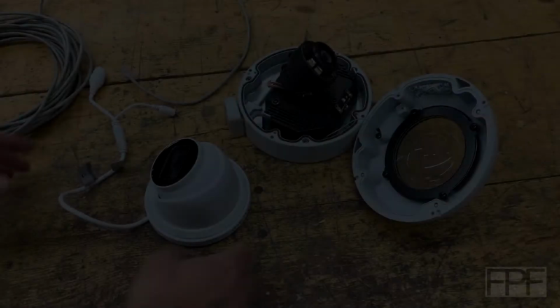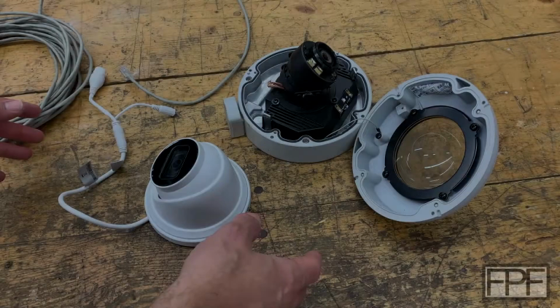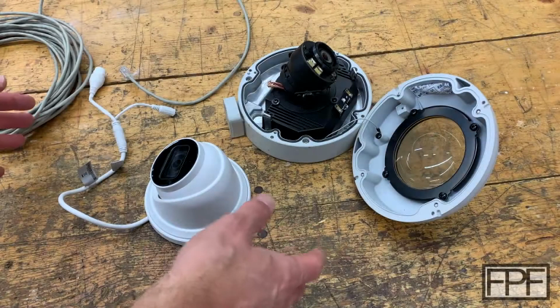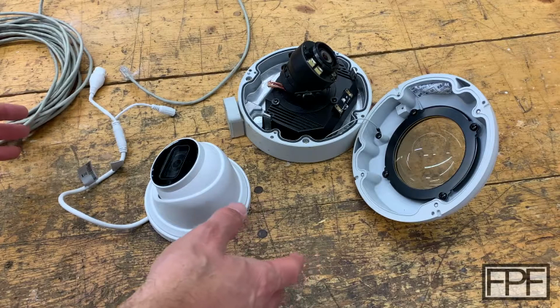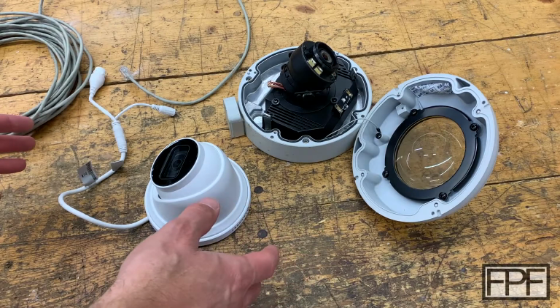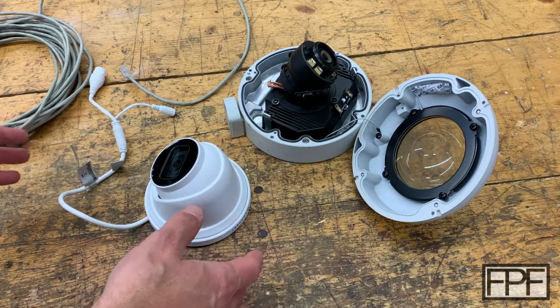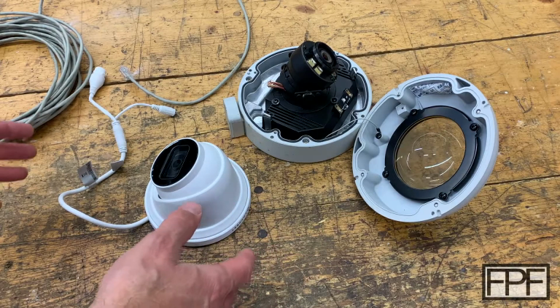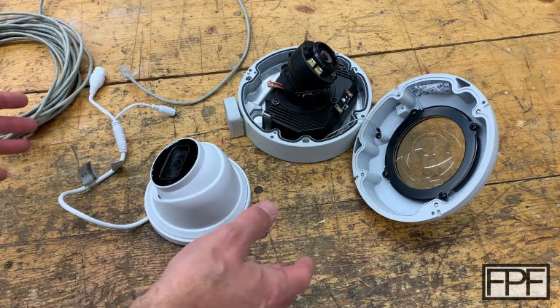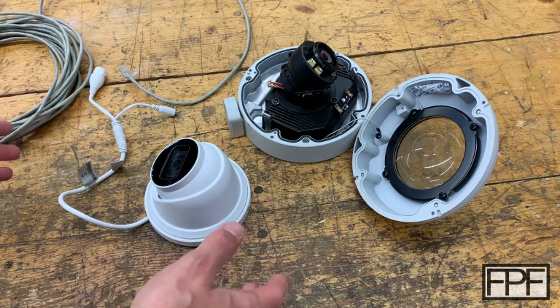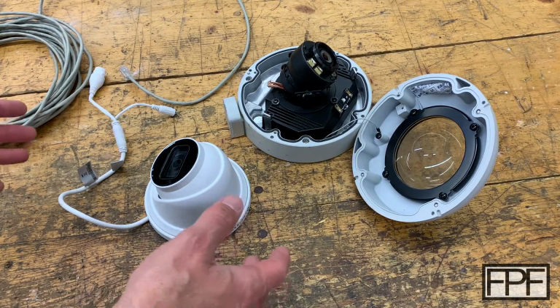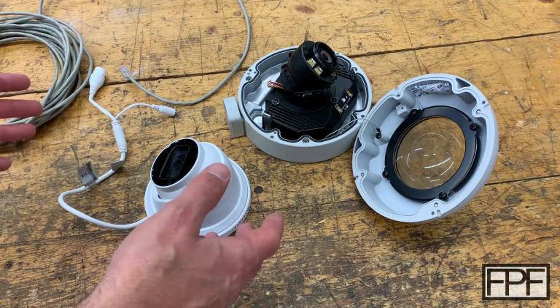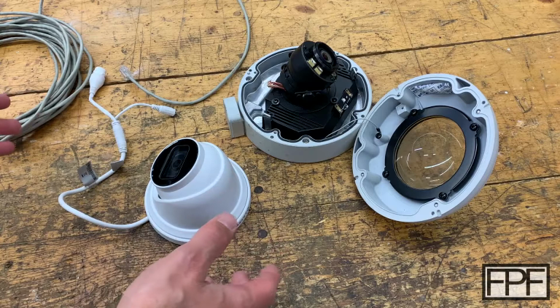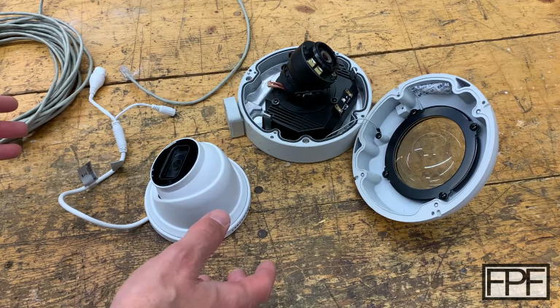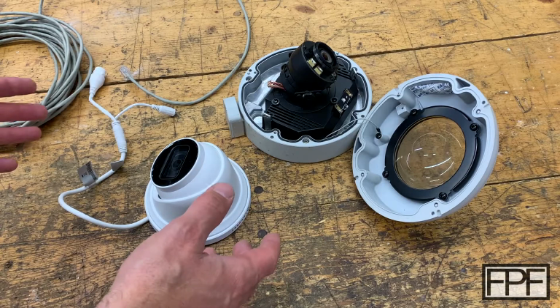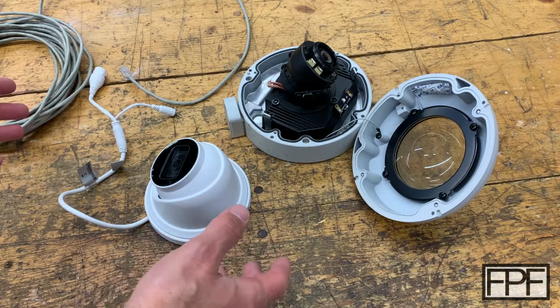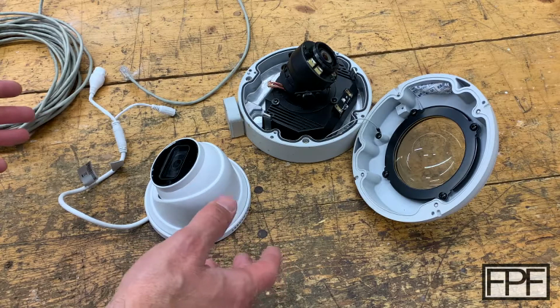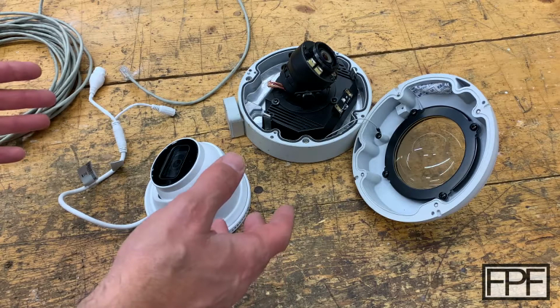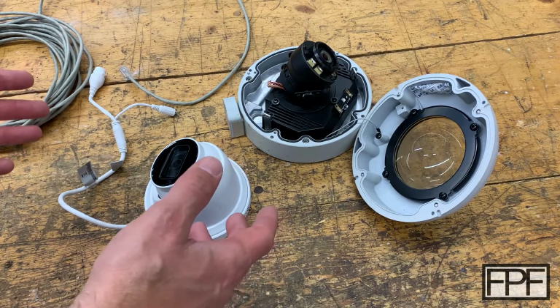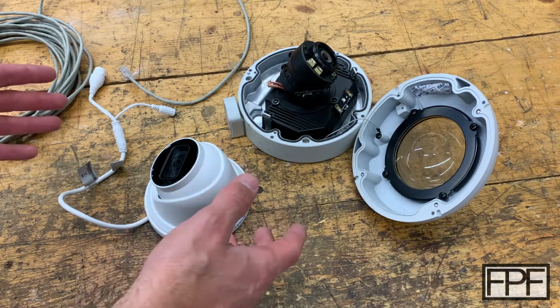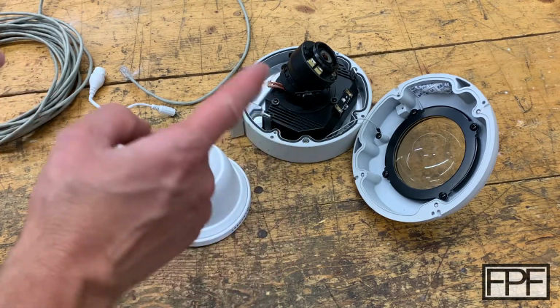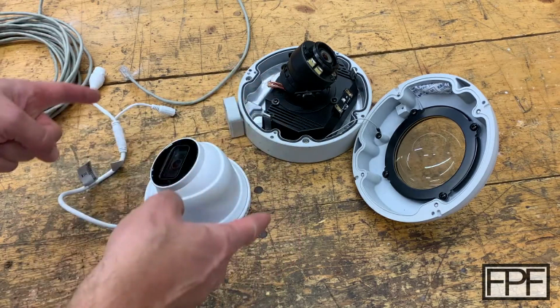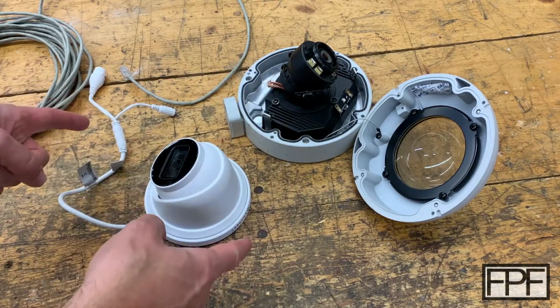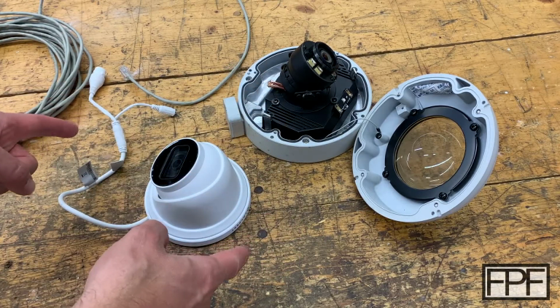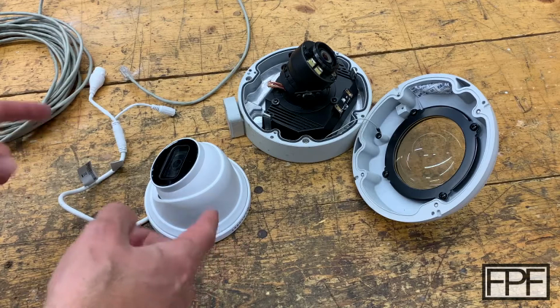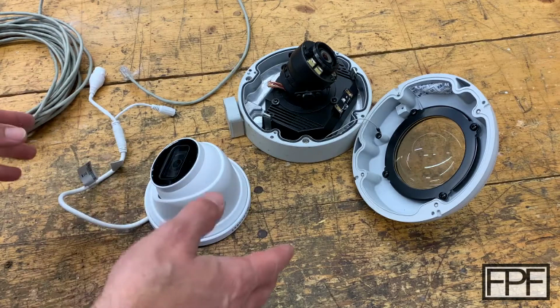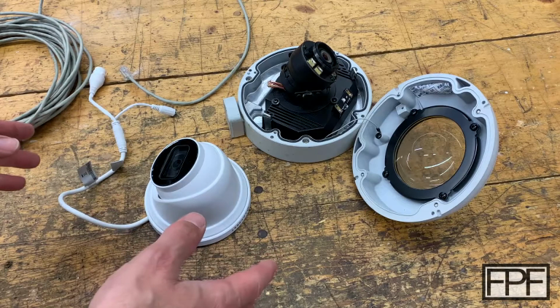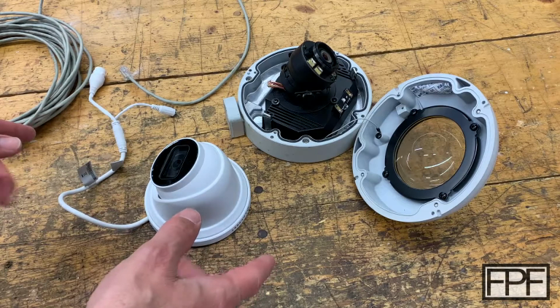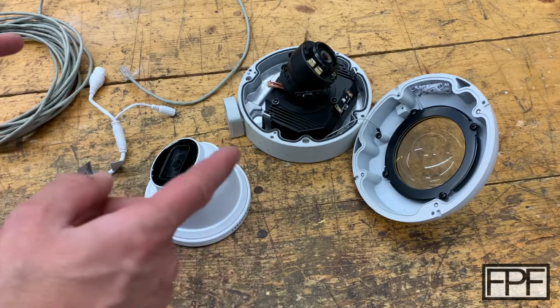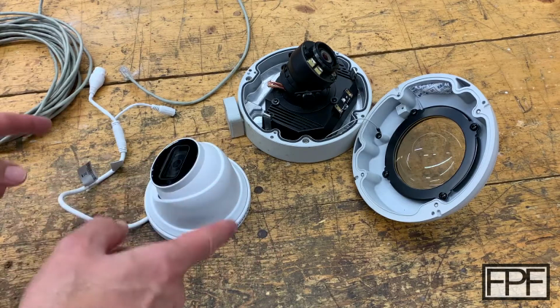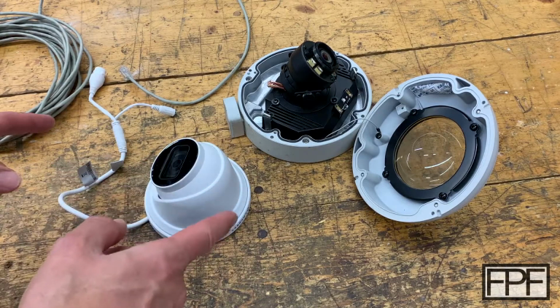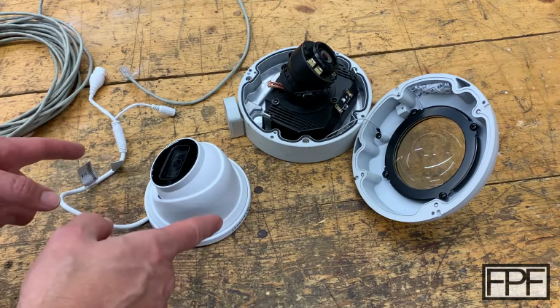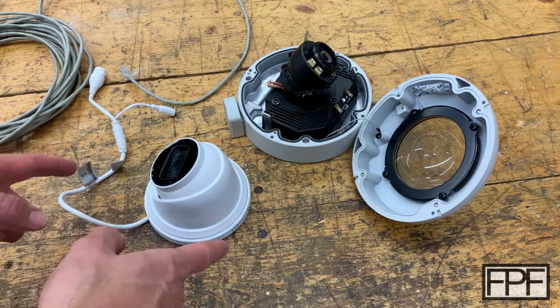Hey guys, welcome to Functional Print Friday. If you like design and using 3D printing to solve real-world problems and not just printing trinkets, this channel is for you. I'm excited about this week's video because it's our first guest design.